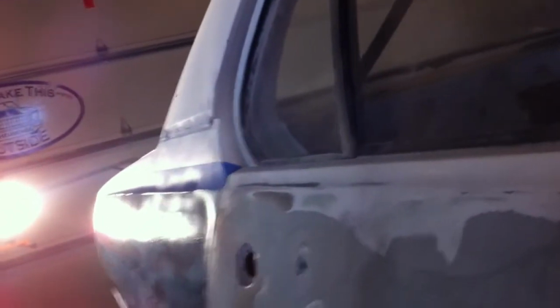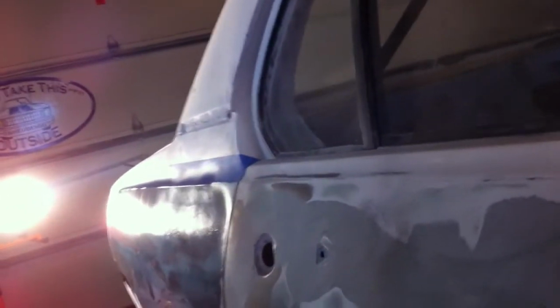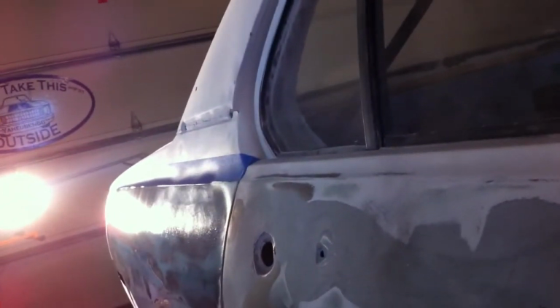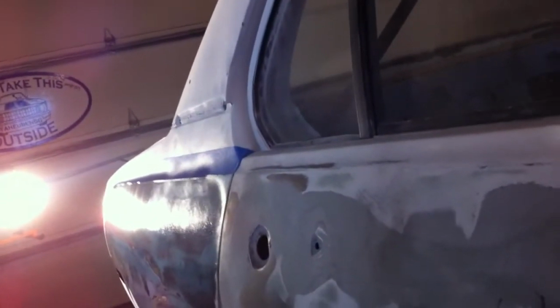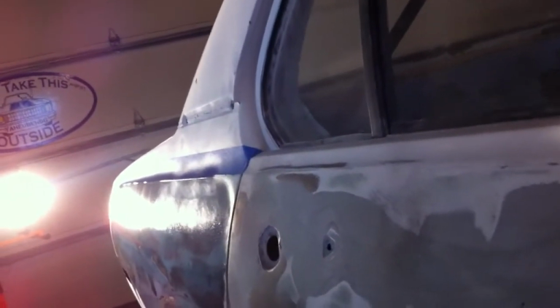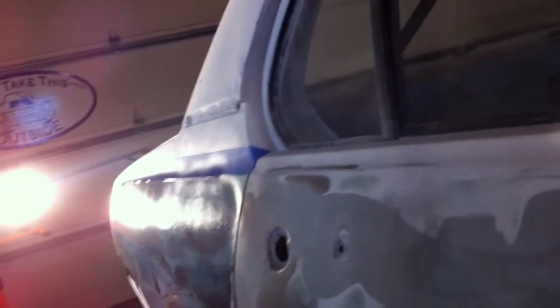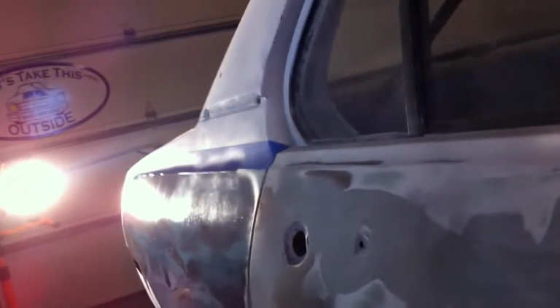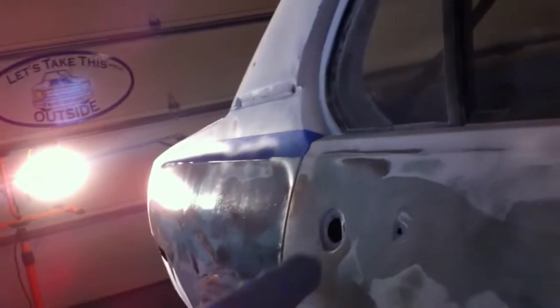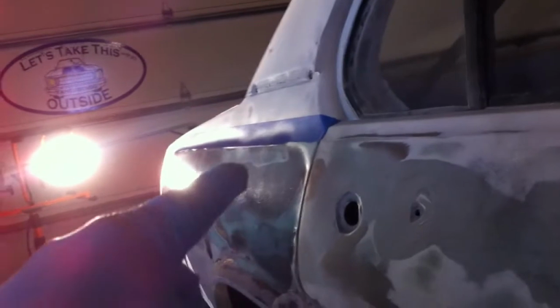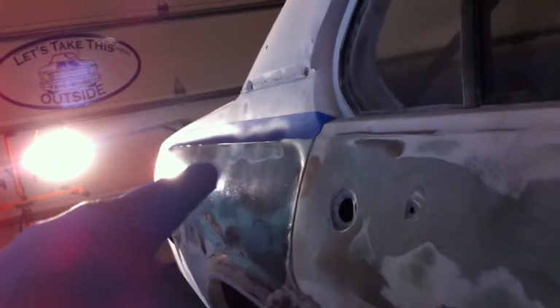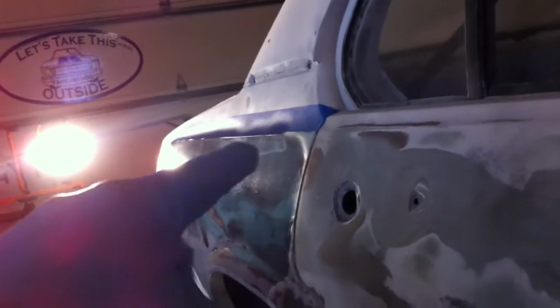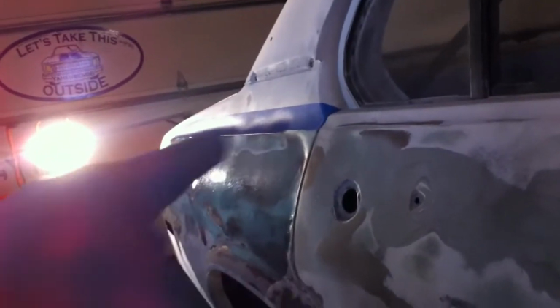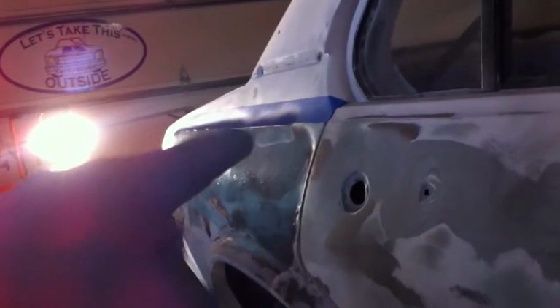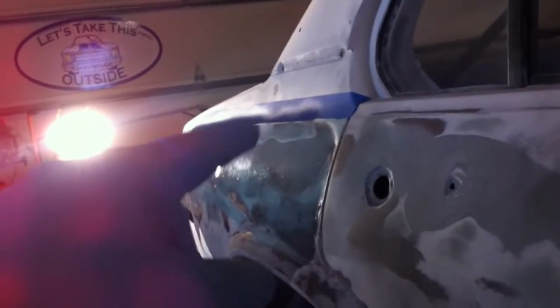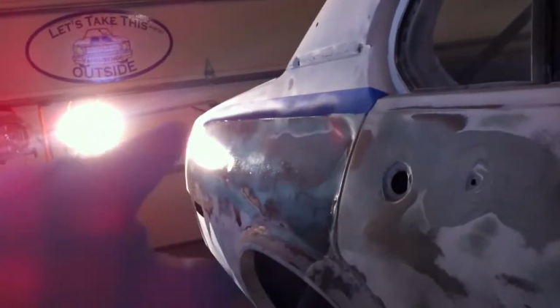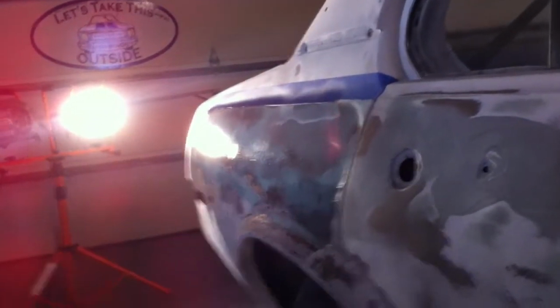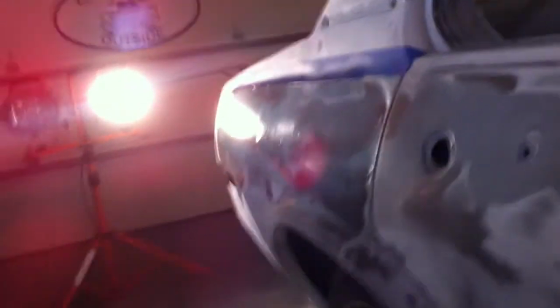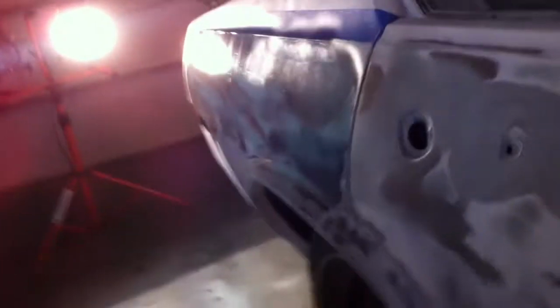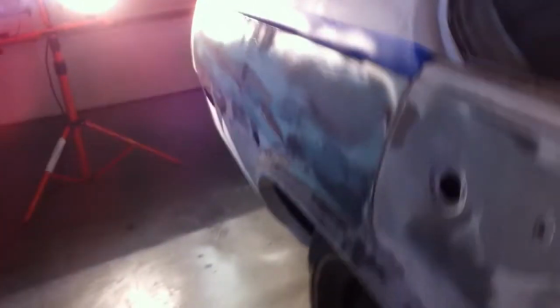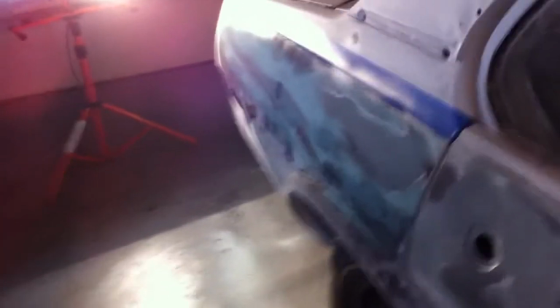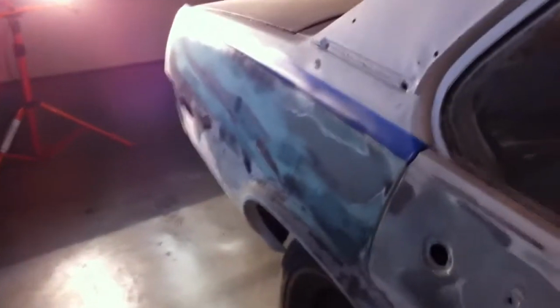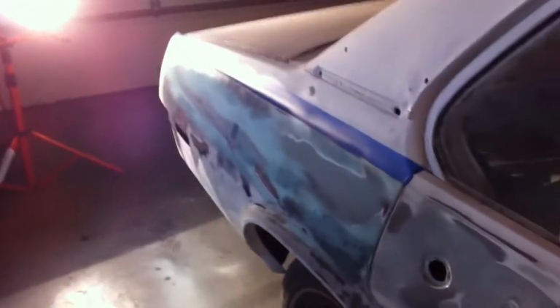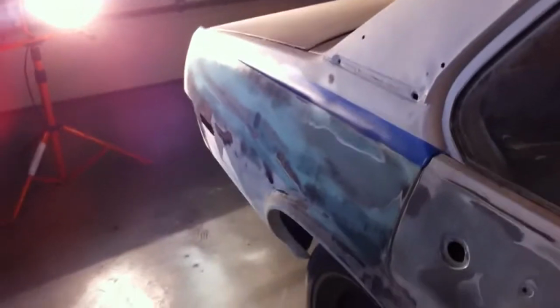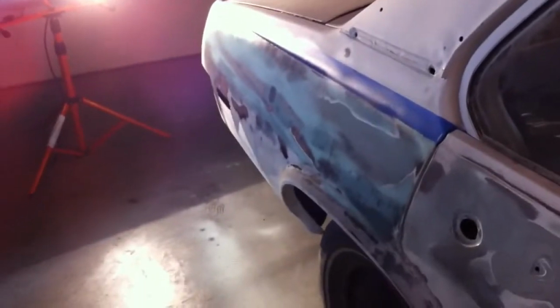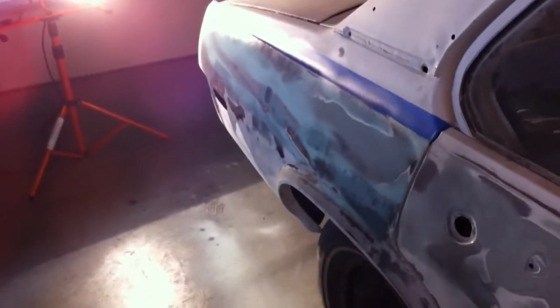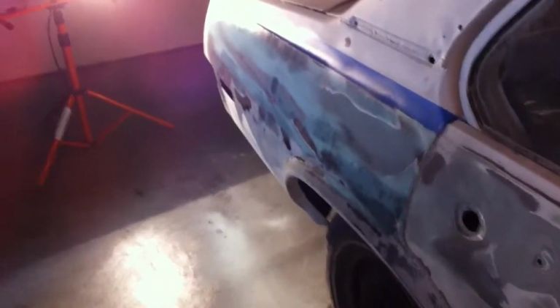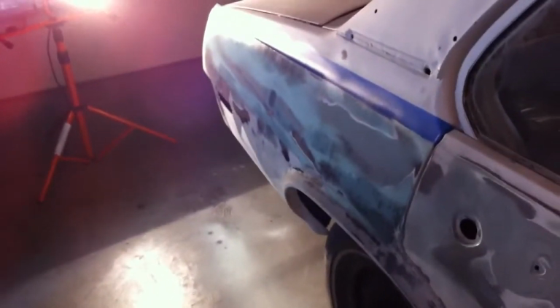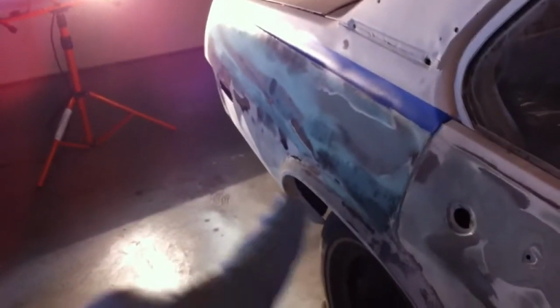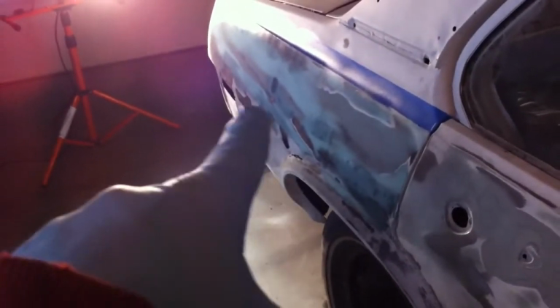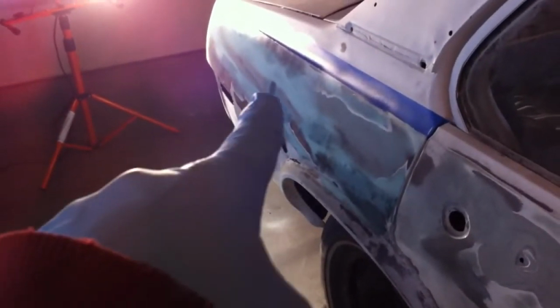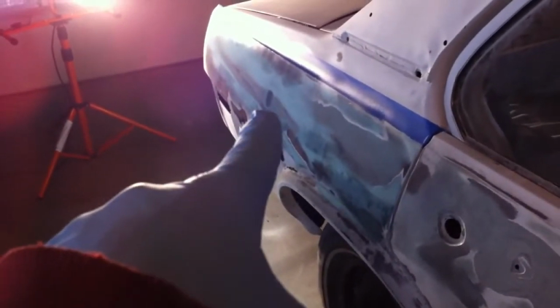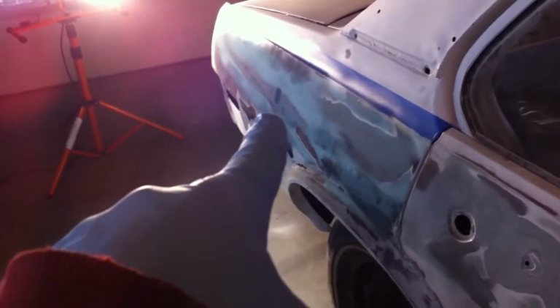It seems a little wavy up top, but actually that's the wax and grease remover drying. So, that's it, really.